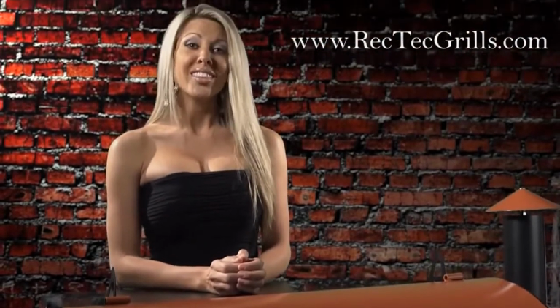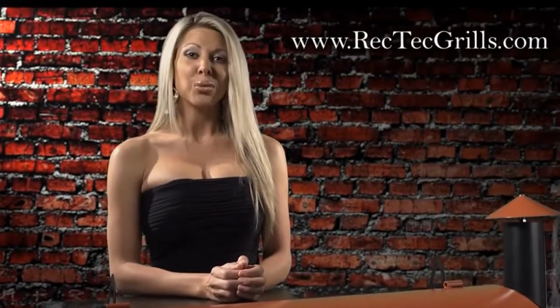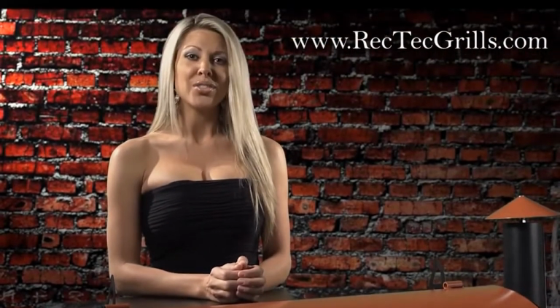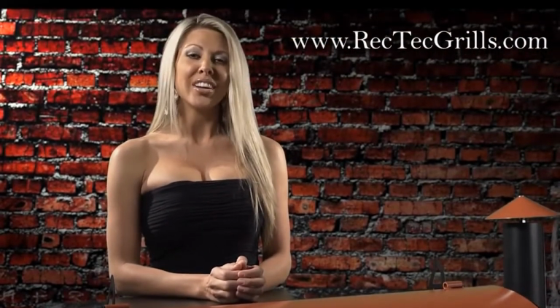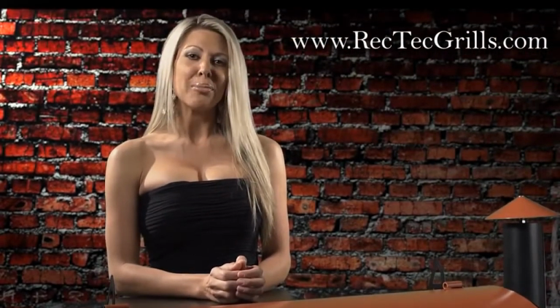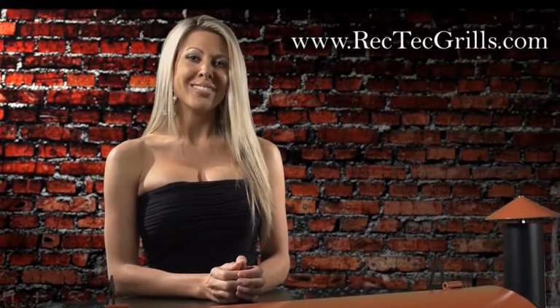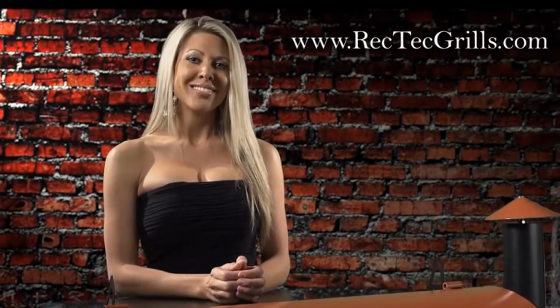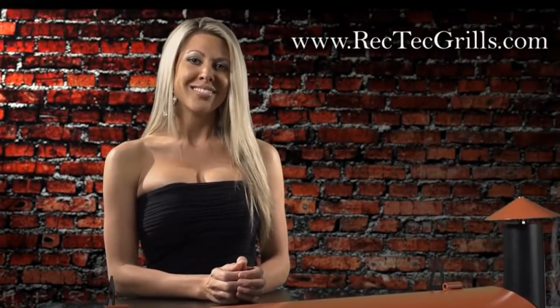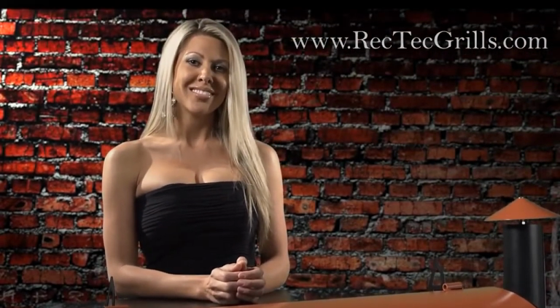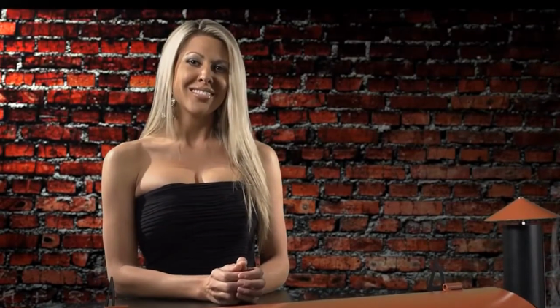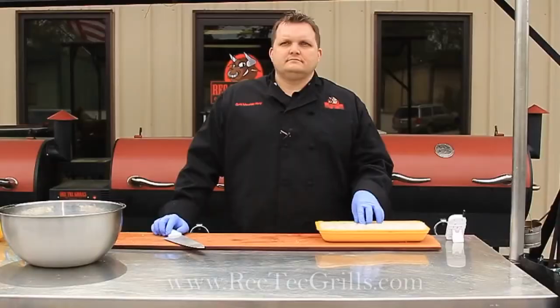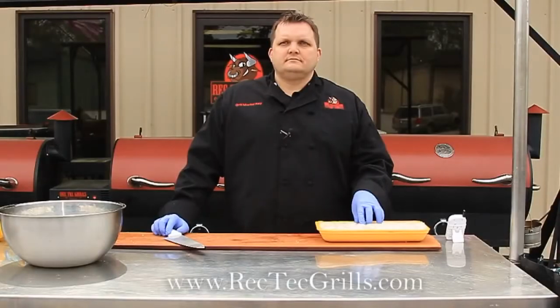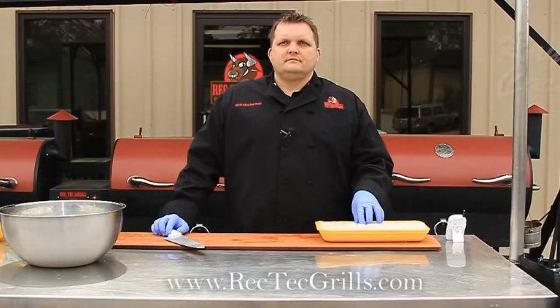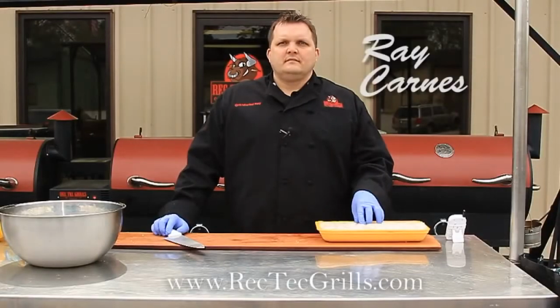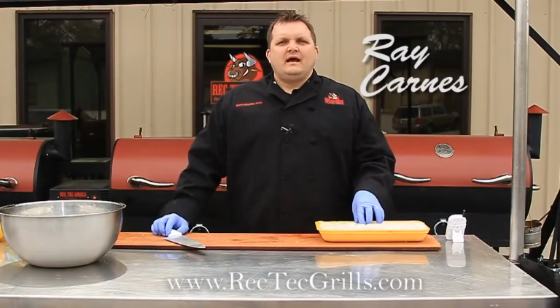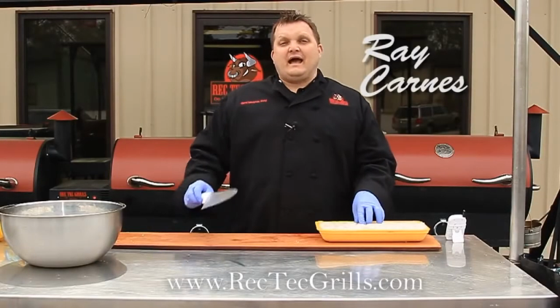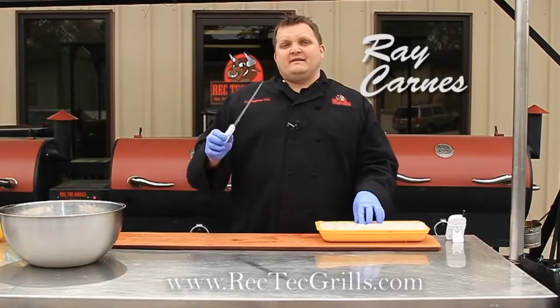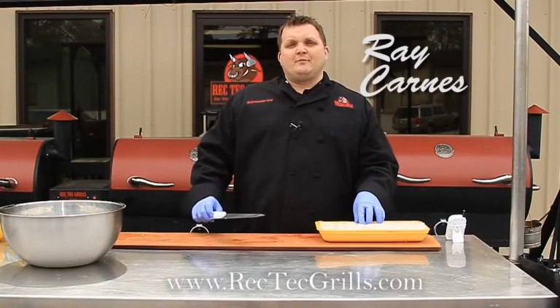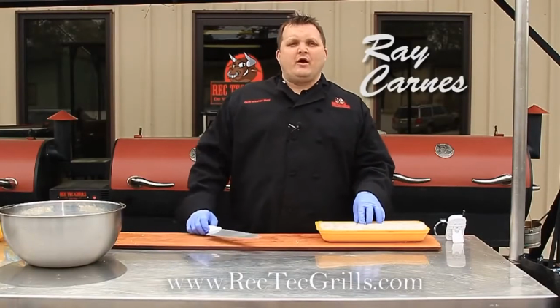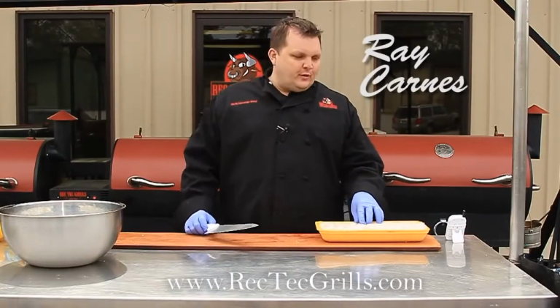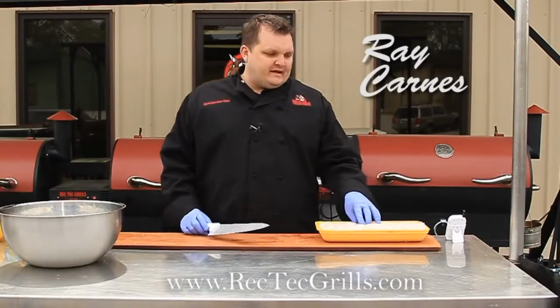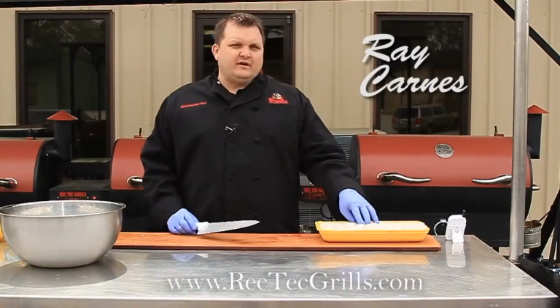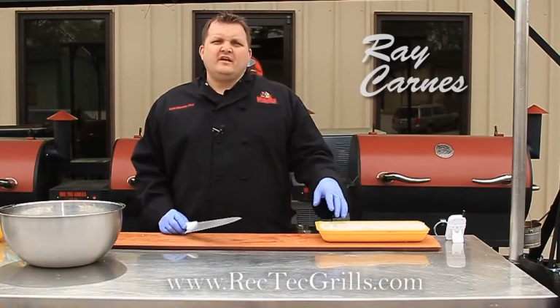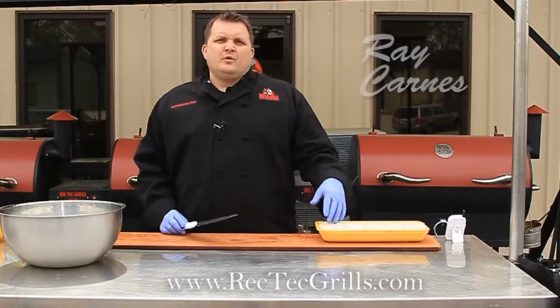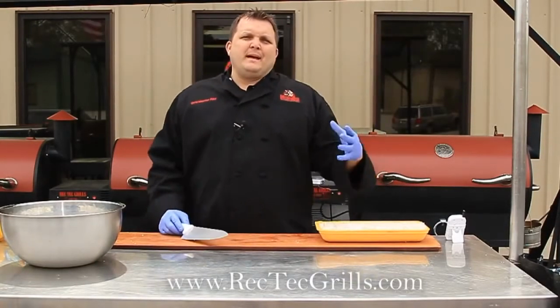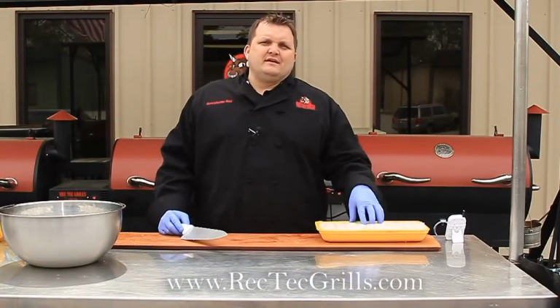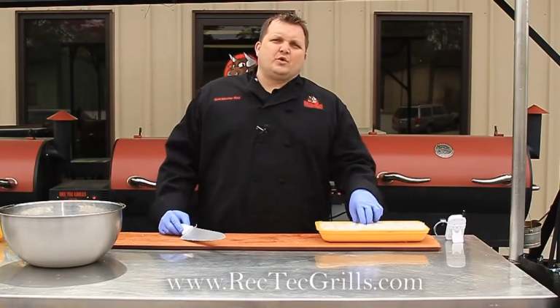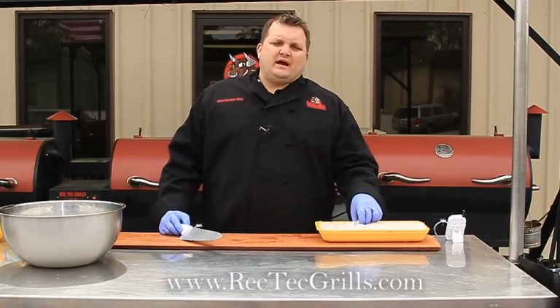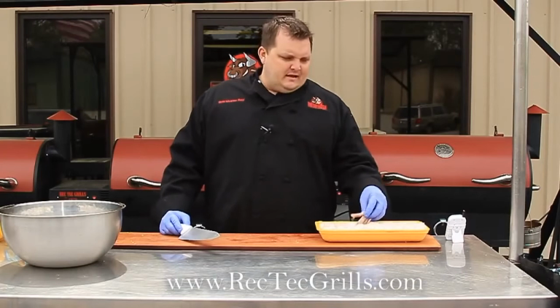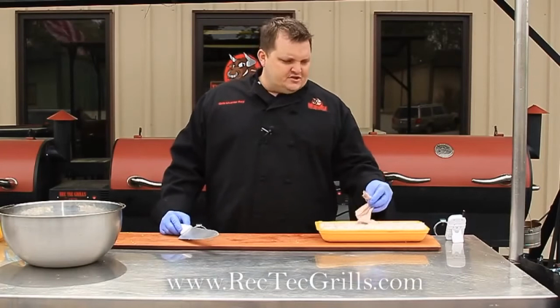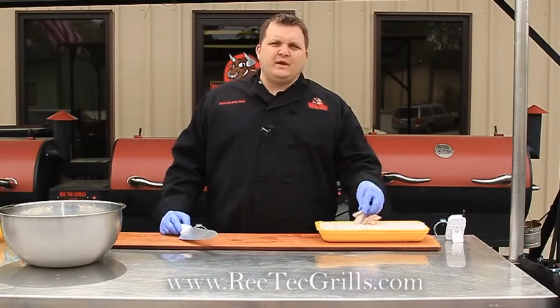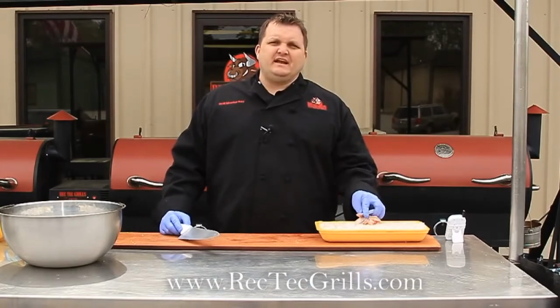Visit RectechGrills.com. Hi guys, I'm Ray Carnes with Rectech Grills. We're going to make a little short chicken wing video.